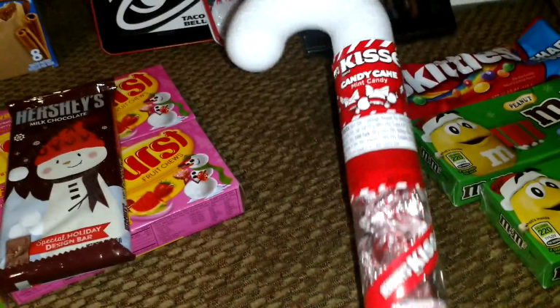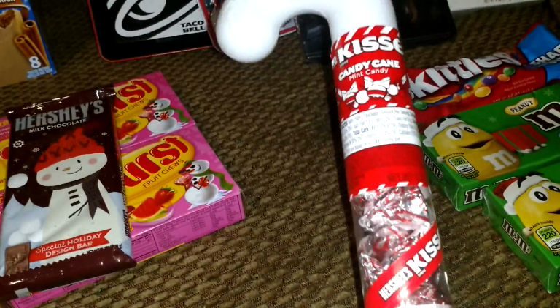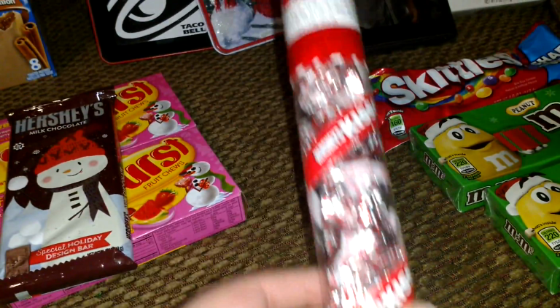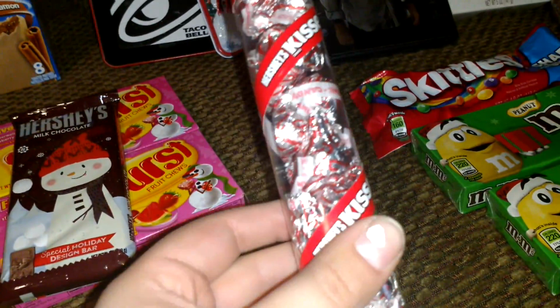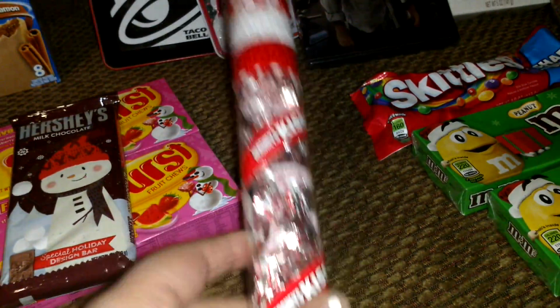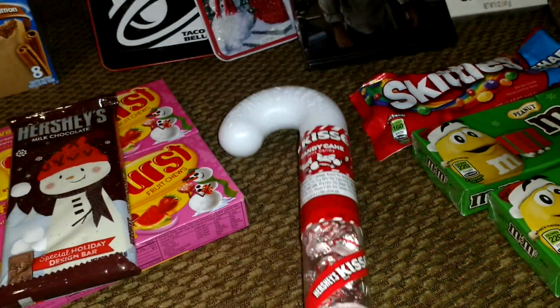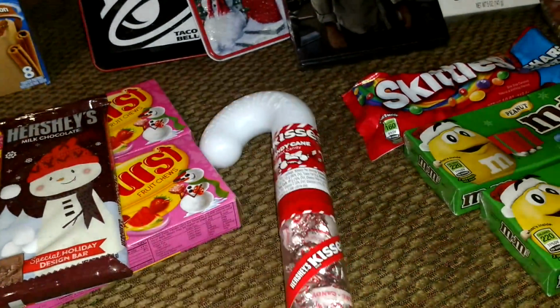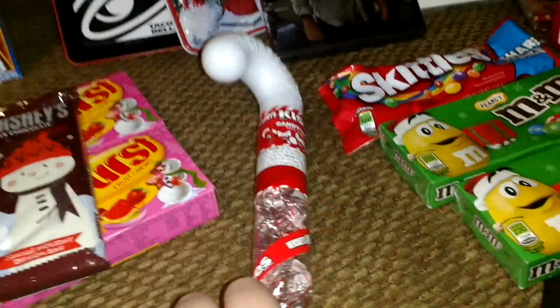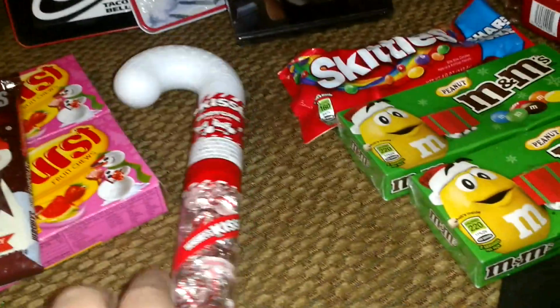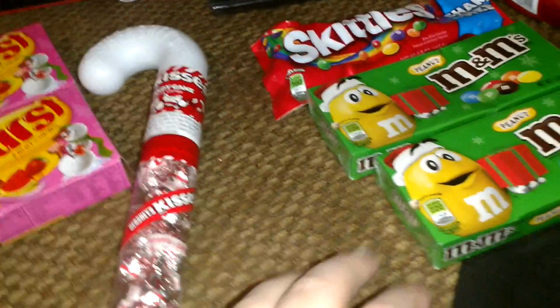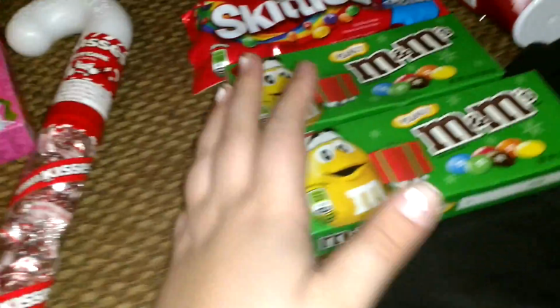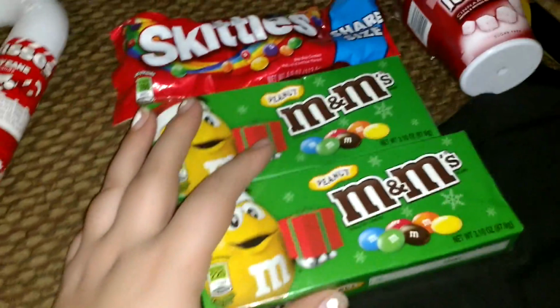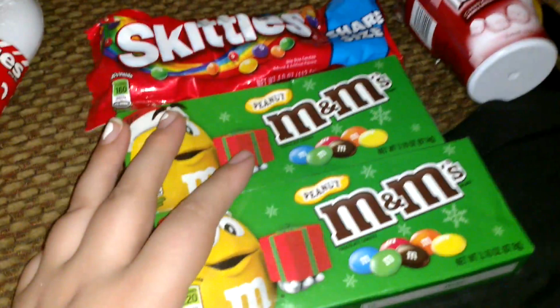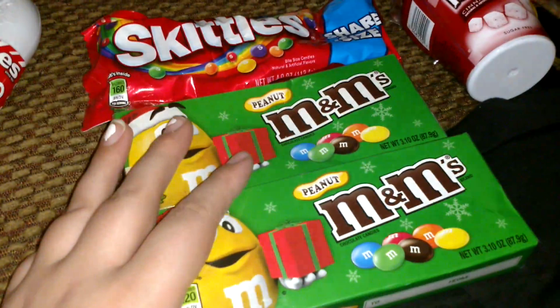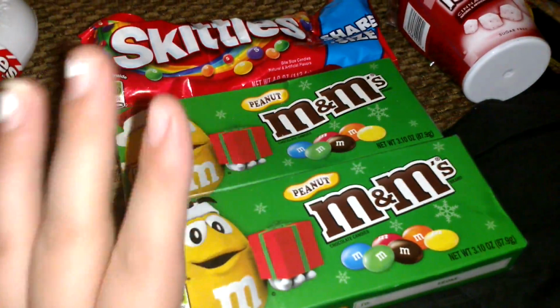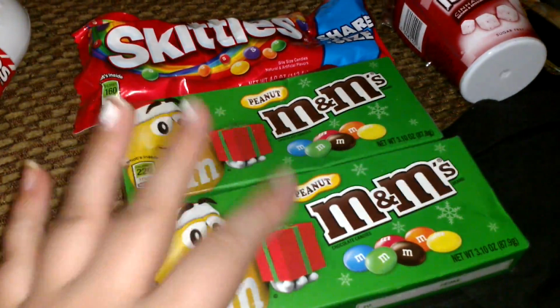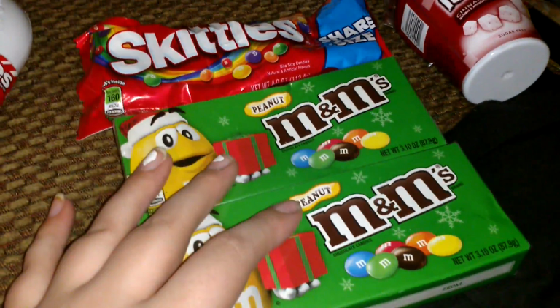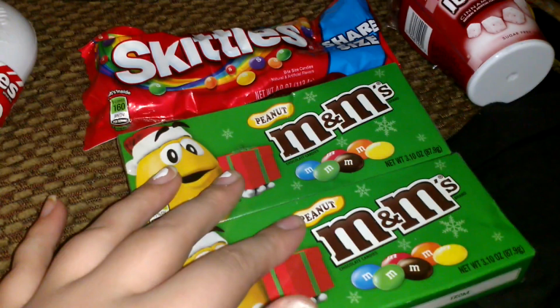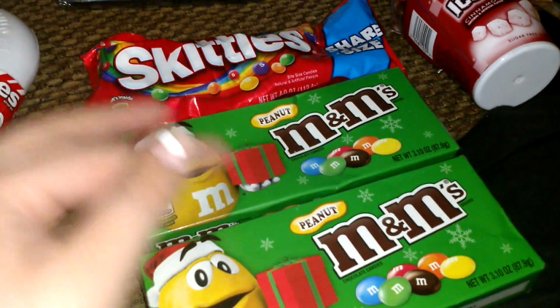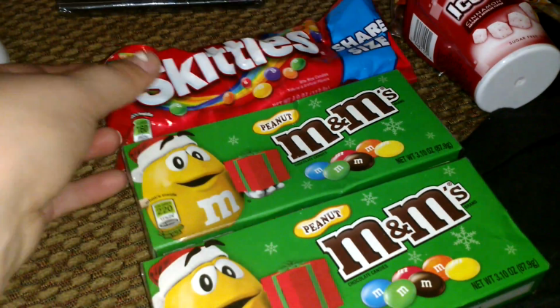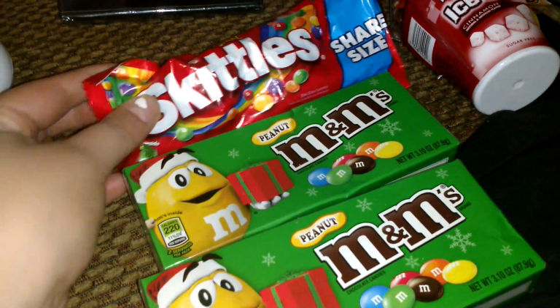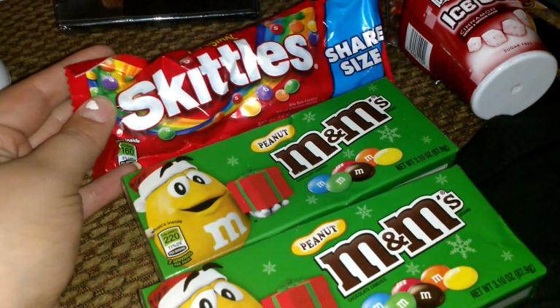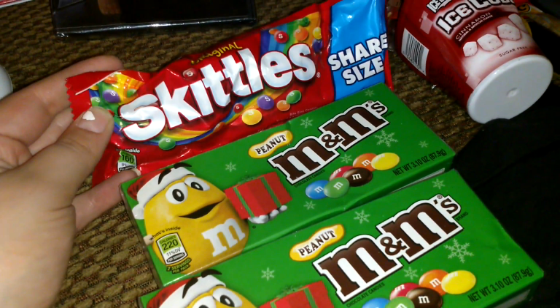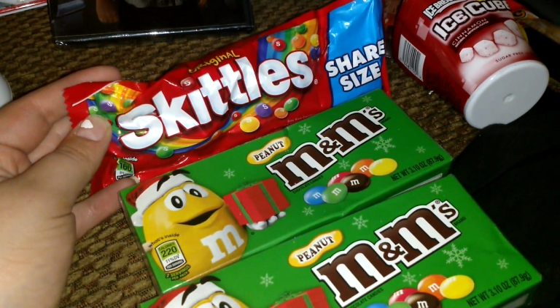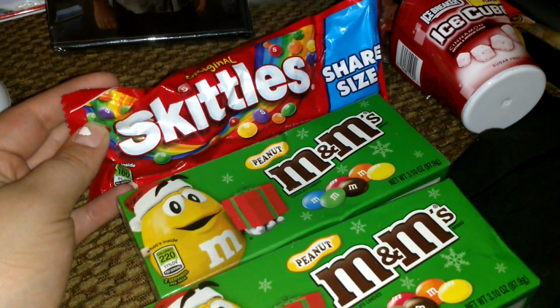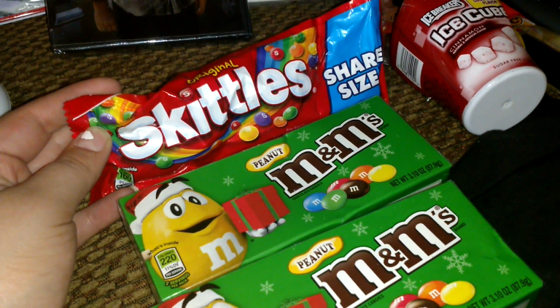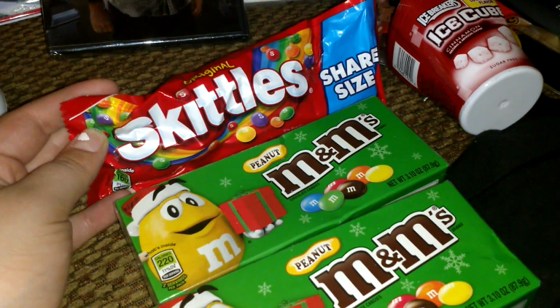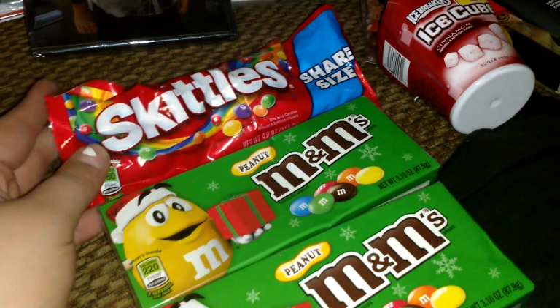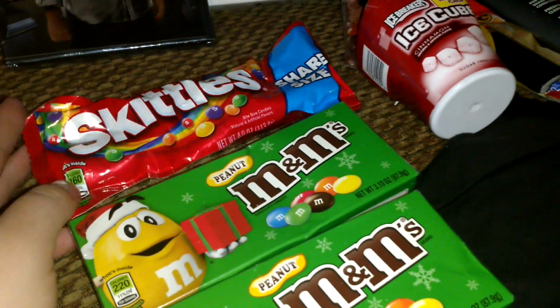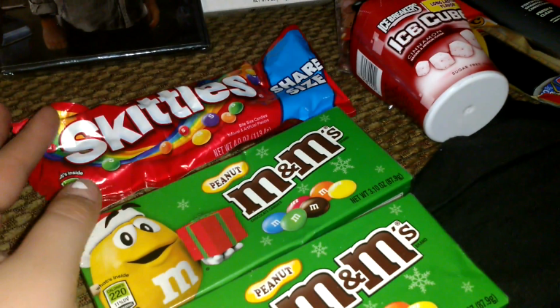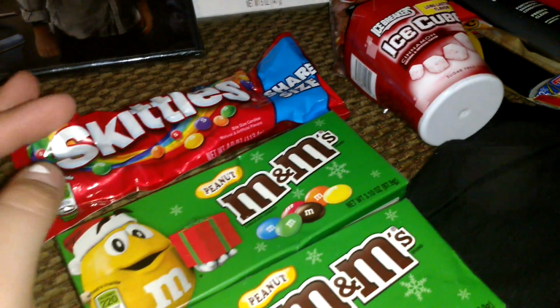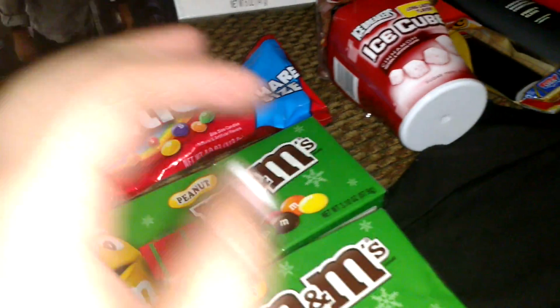A Hershey's milk chocolate candy bar. Candy cane Hershey's Kisses inside of a candy cane. Peanut M&M's — two boxes. A share size Skittles that you probably will not share.